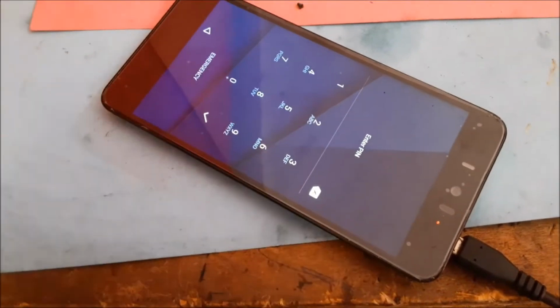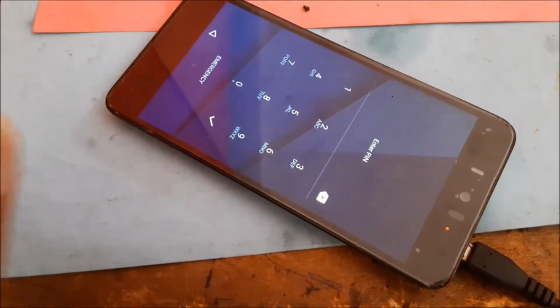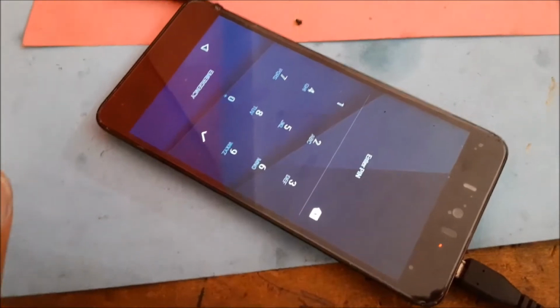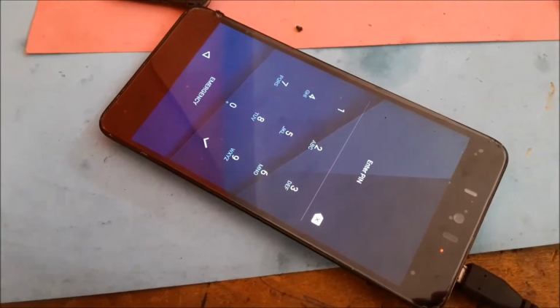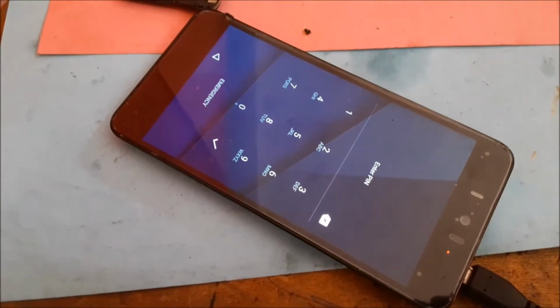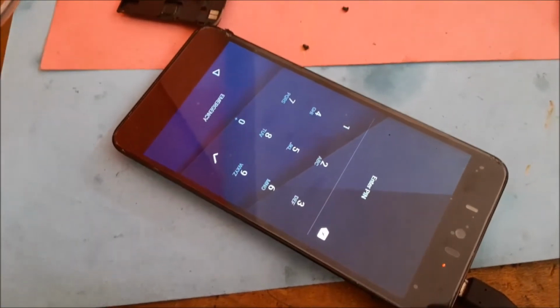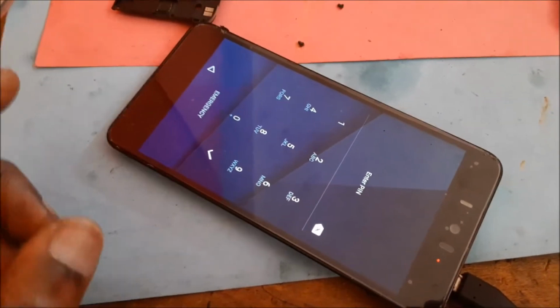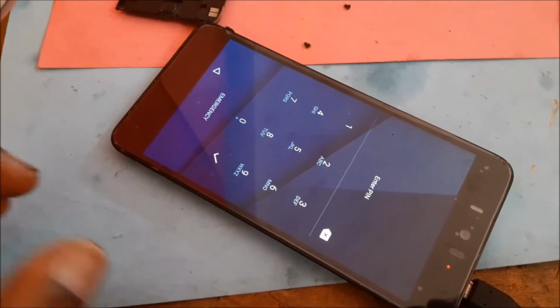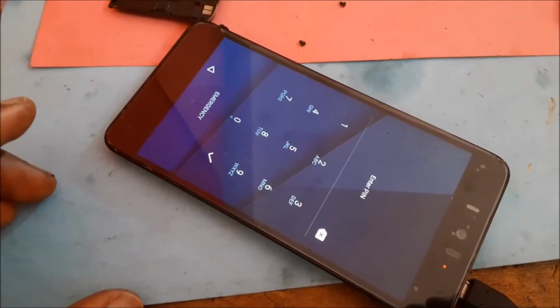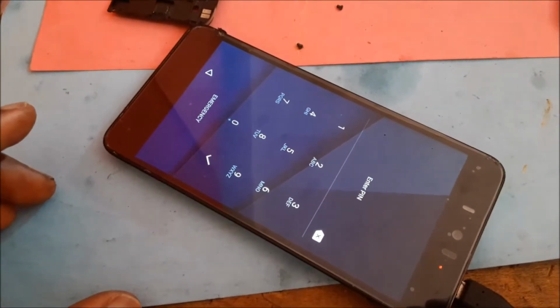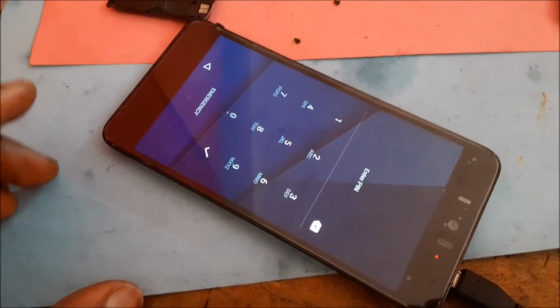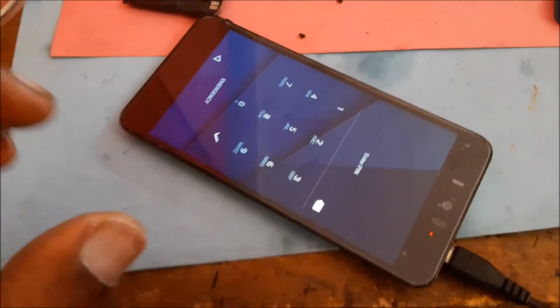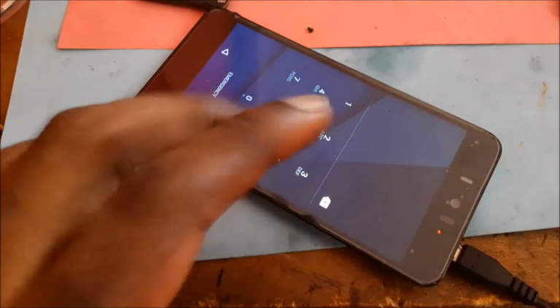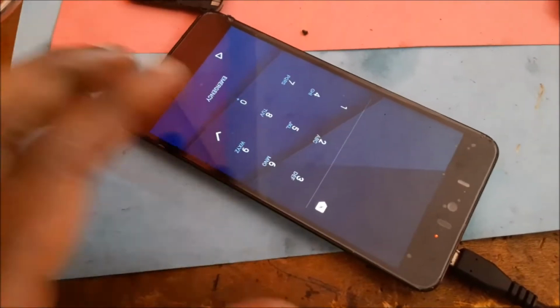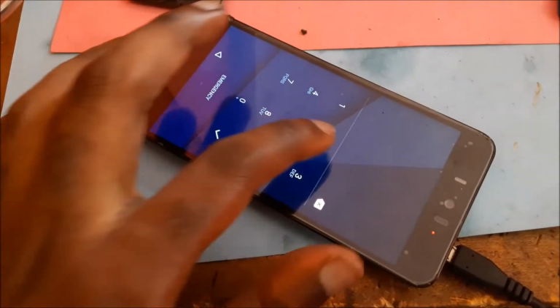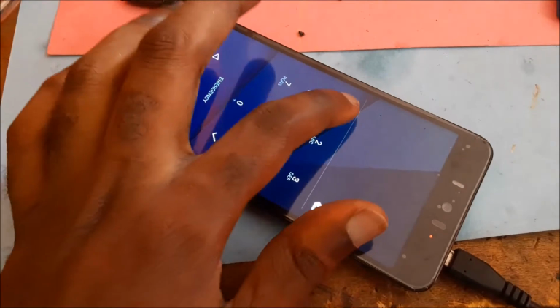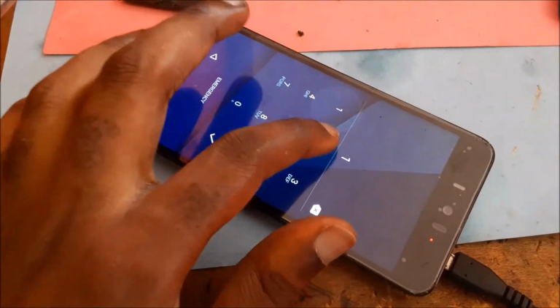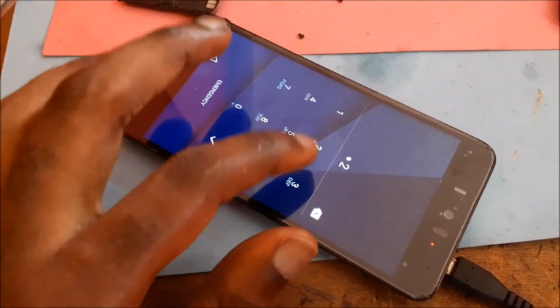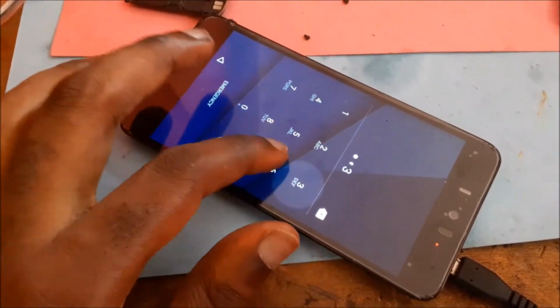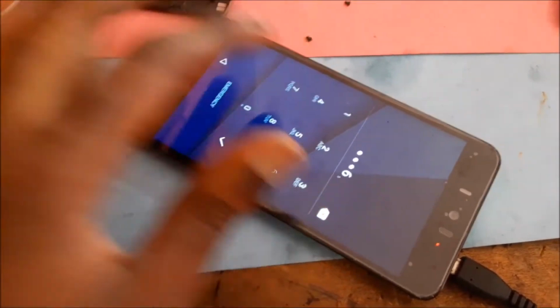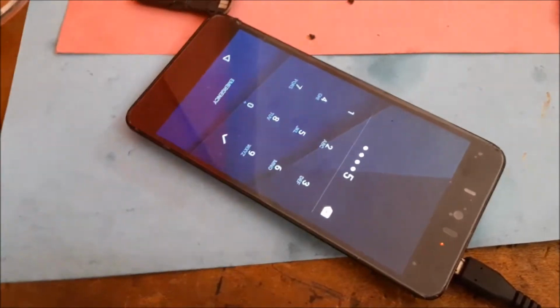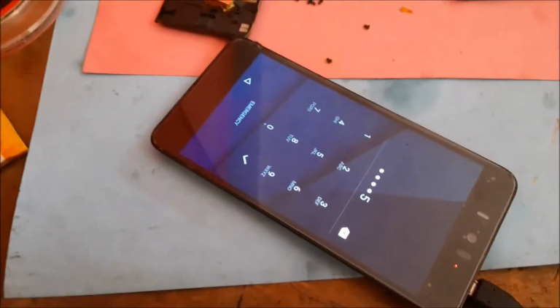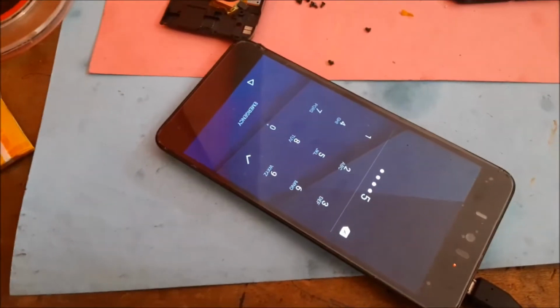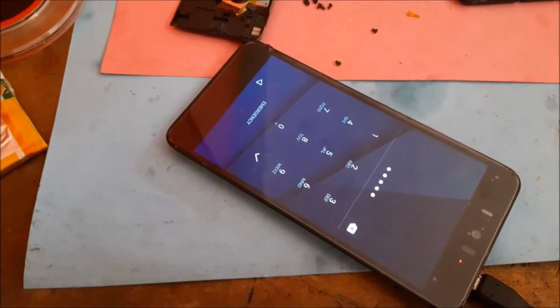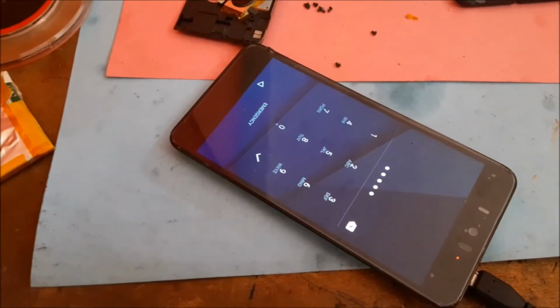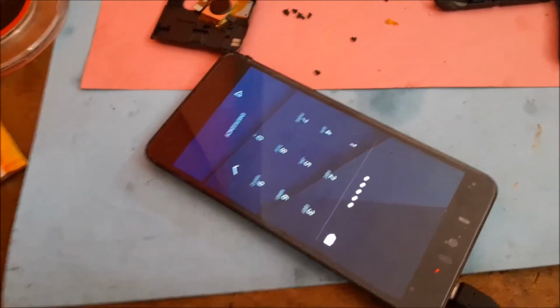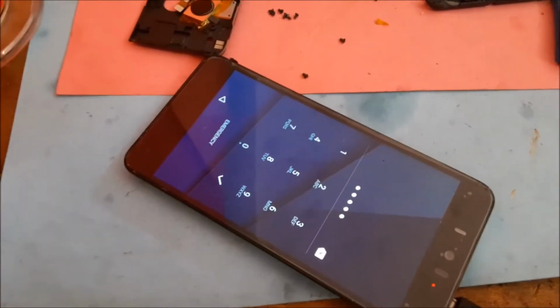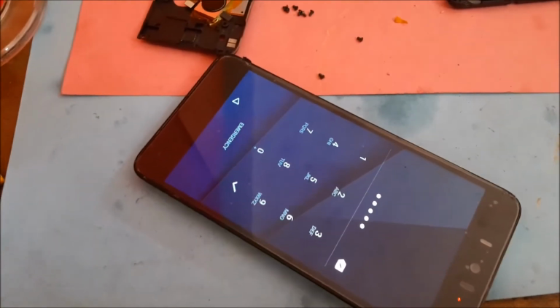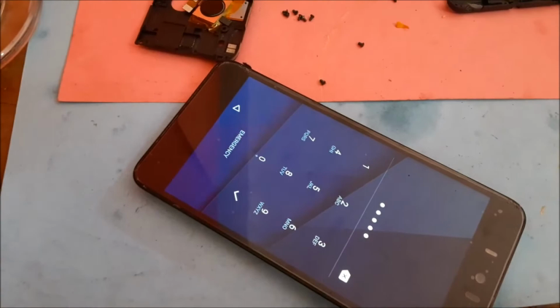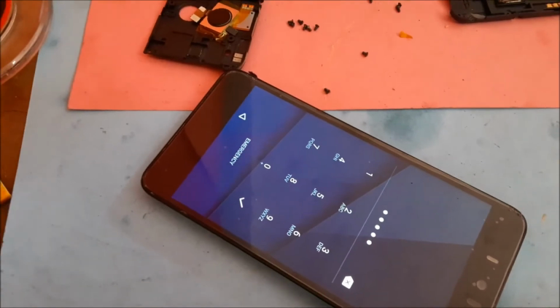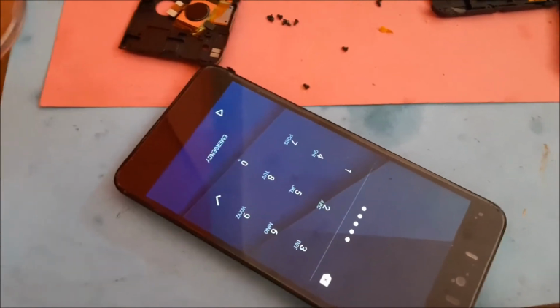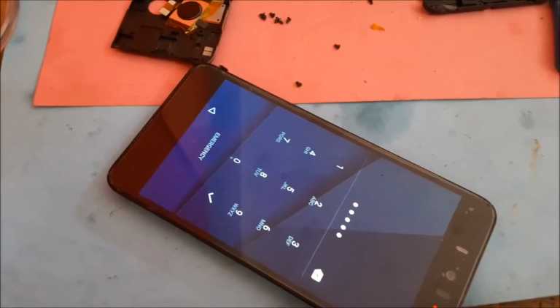I recently changed the screen for this phone, so it is a brand new screen. The screen is working and everything — mission completed.